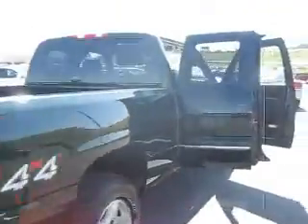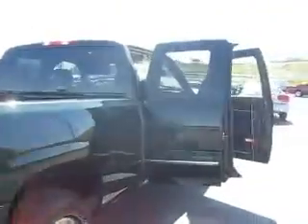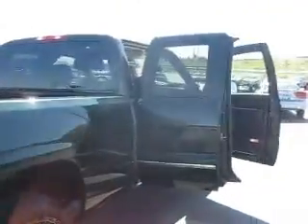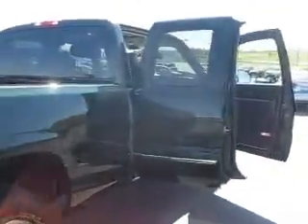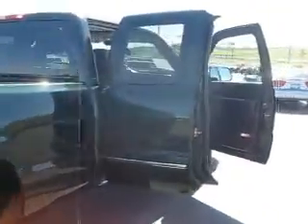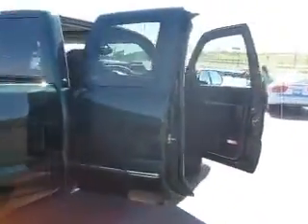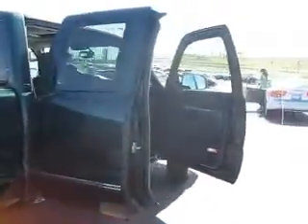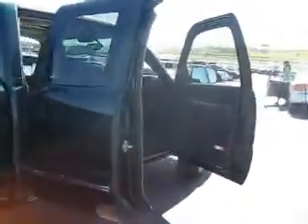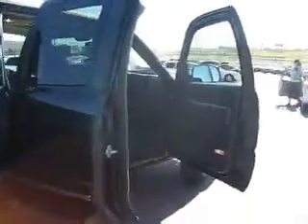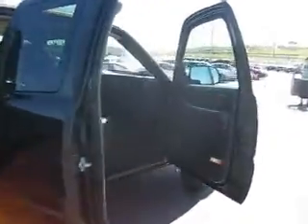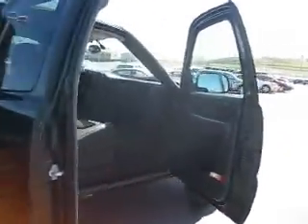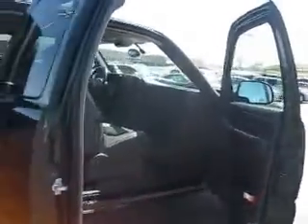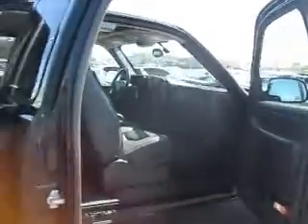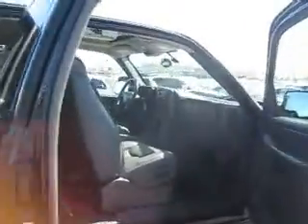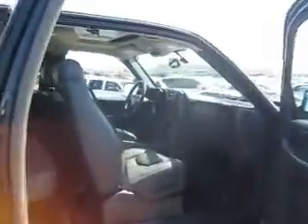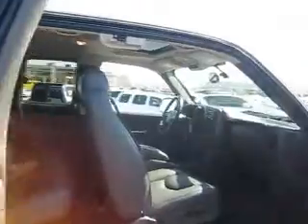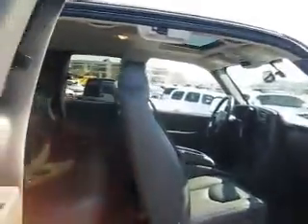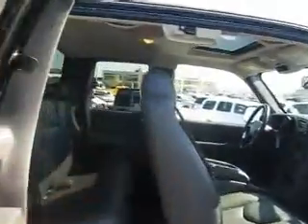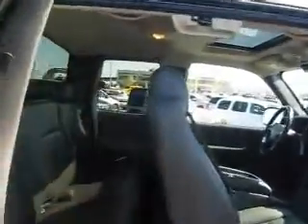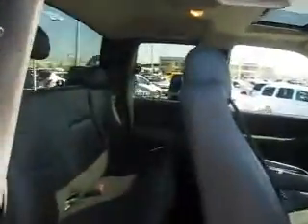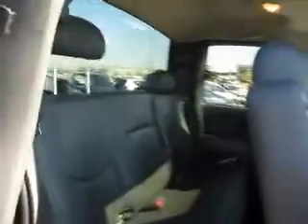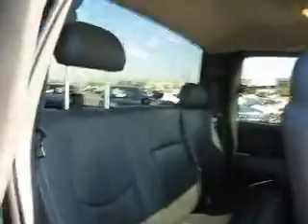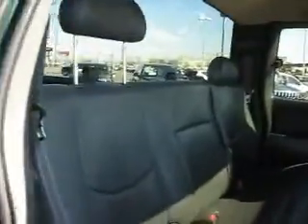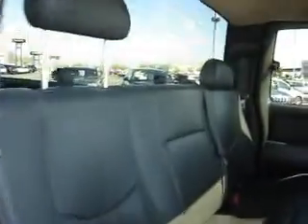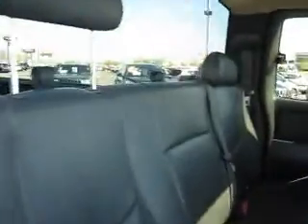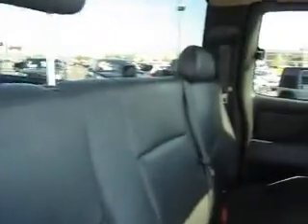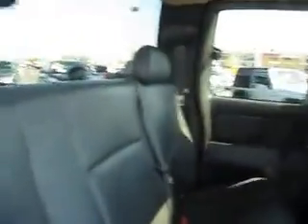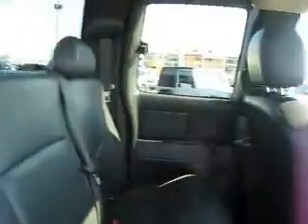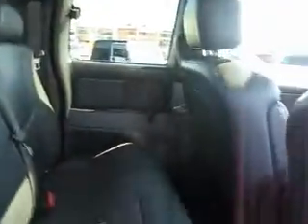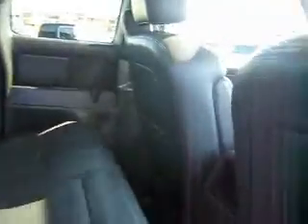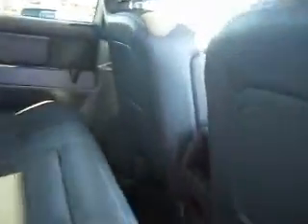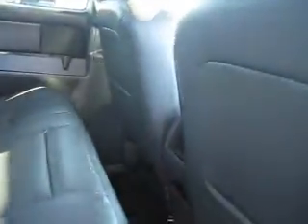This truck is an extended cab, so the doors open opposite of each other. Inside you're going to find comfortable leather seating with enough room for five.